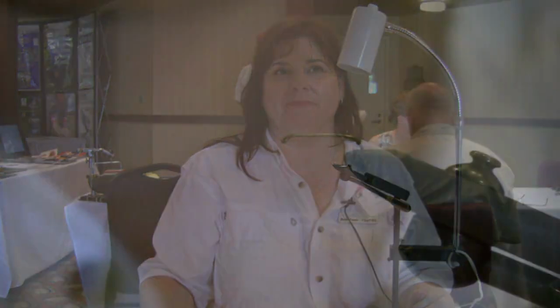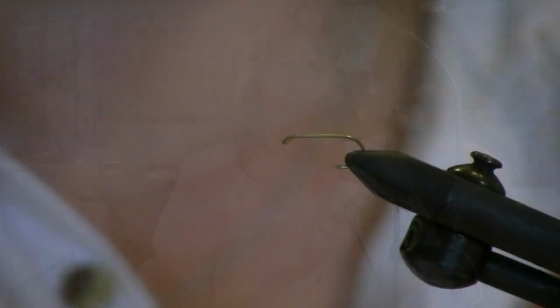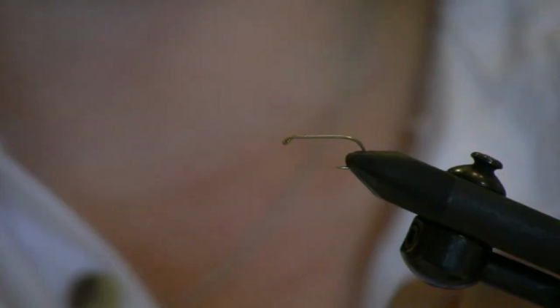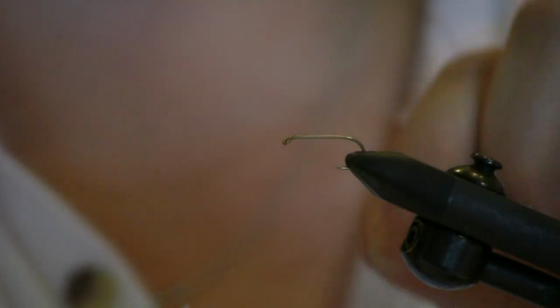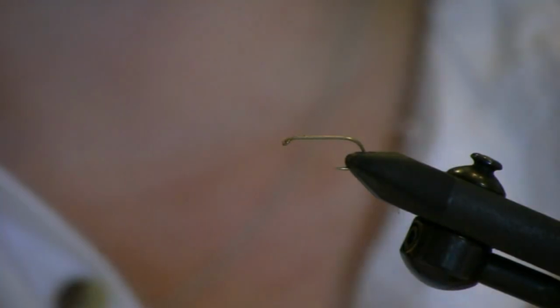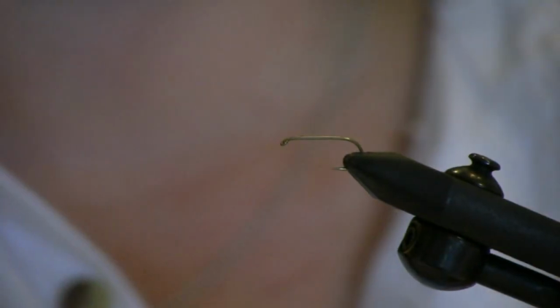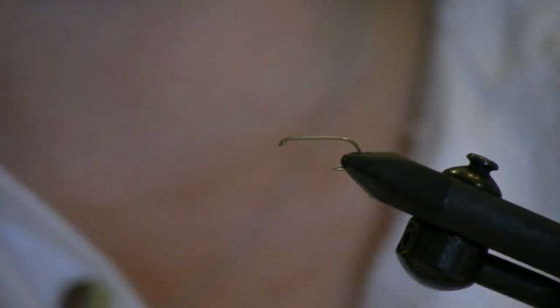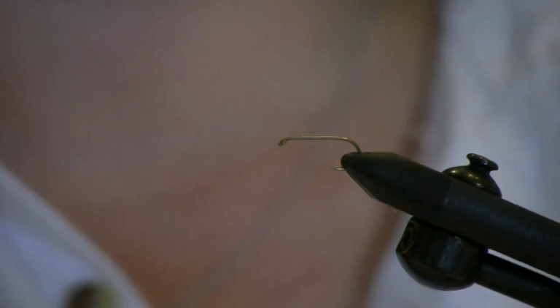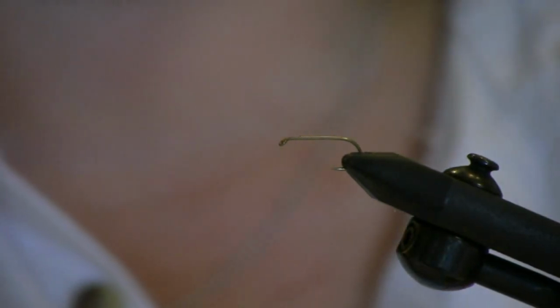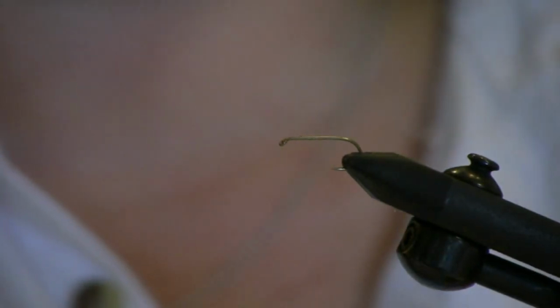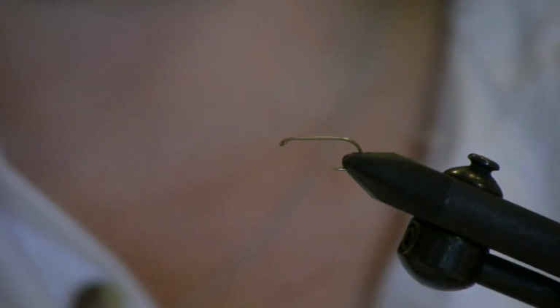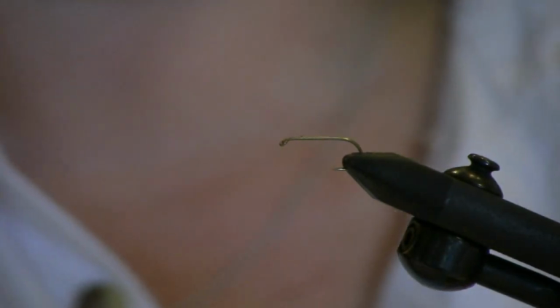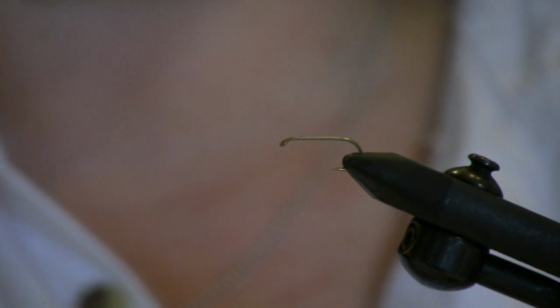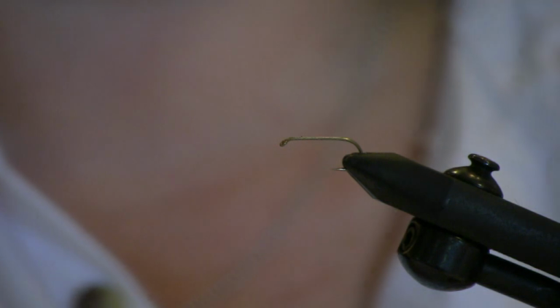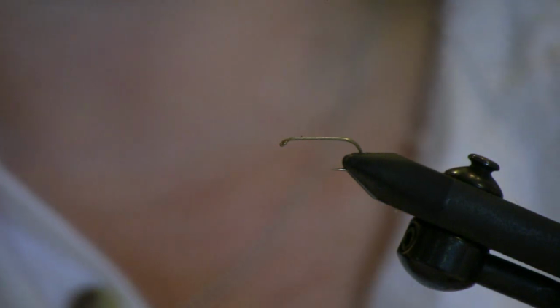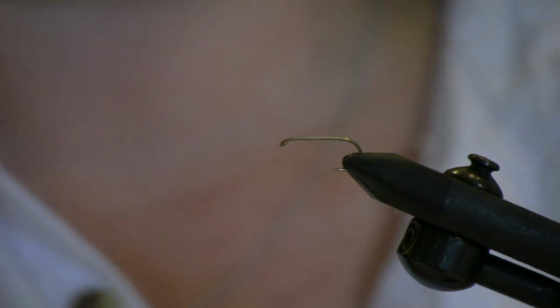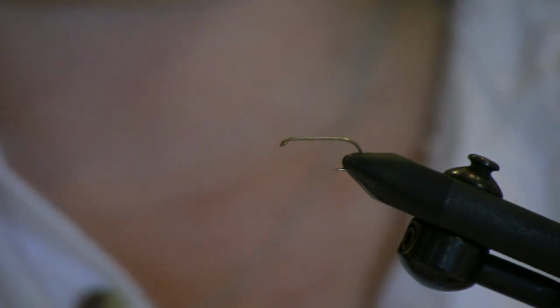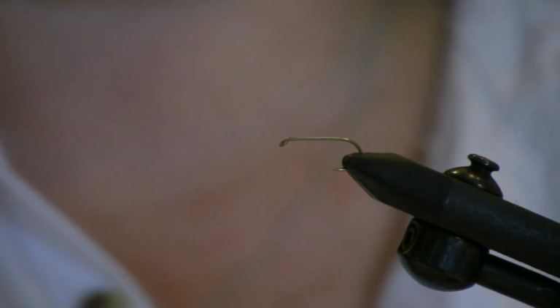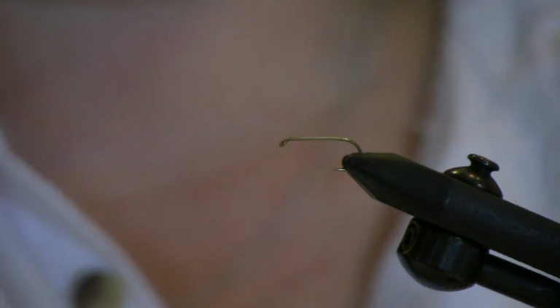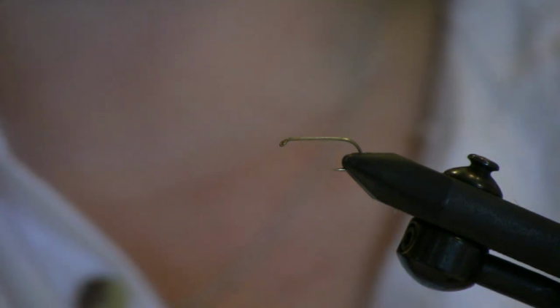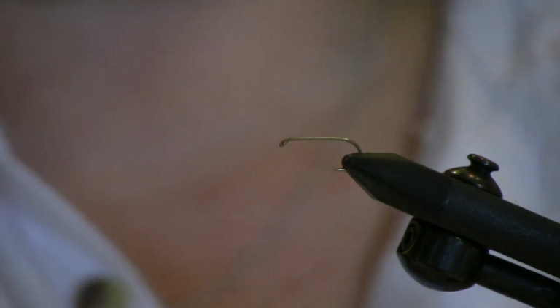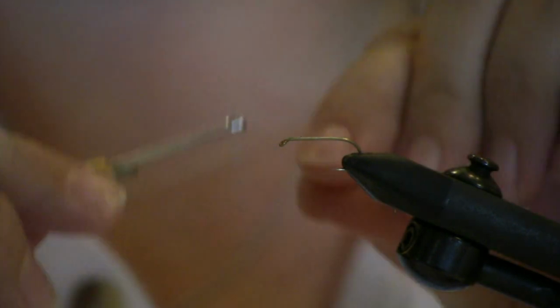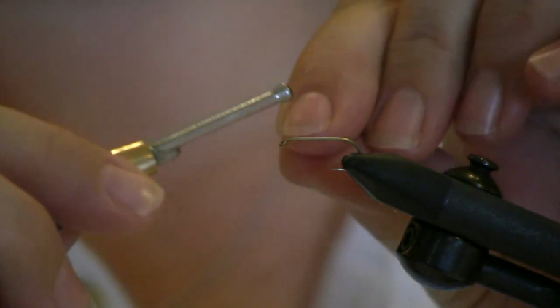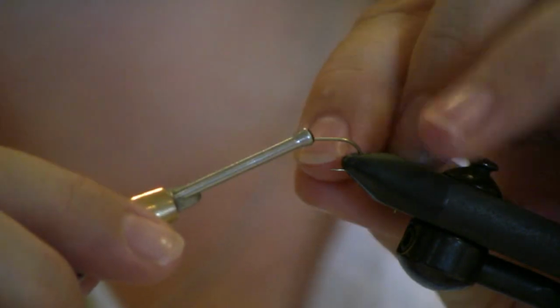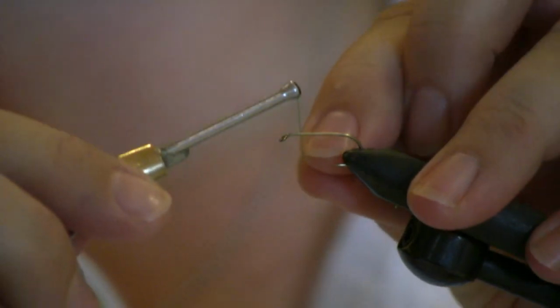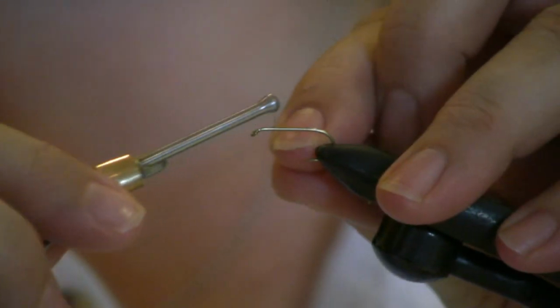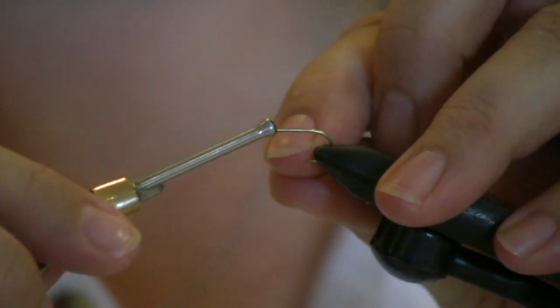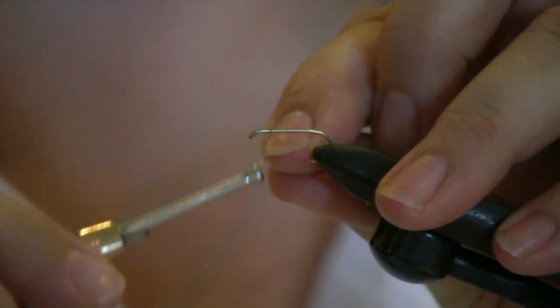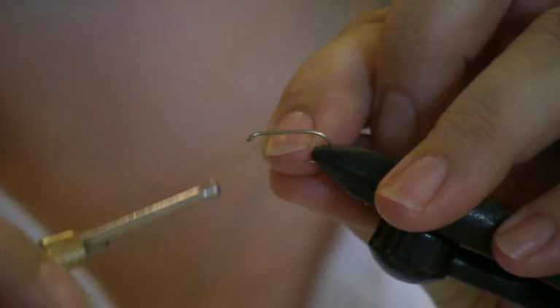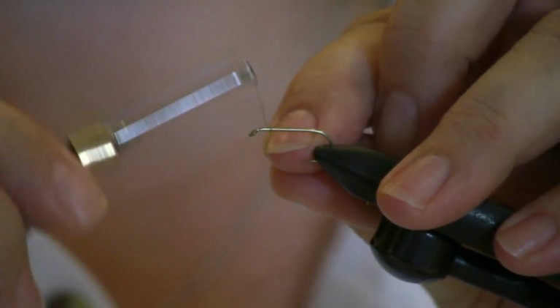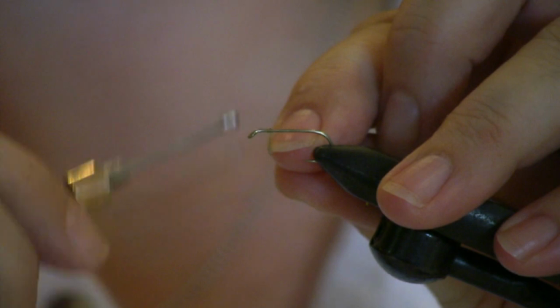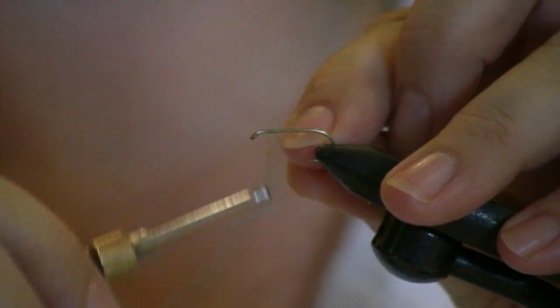Like any good fly tyer, I debarbed my hook already. It's debarbed not for the fish but for me, so I don't stick myself.